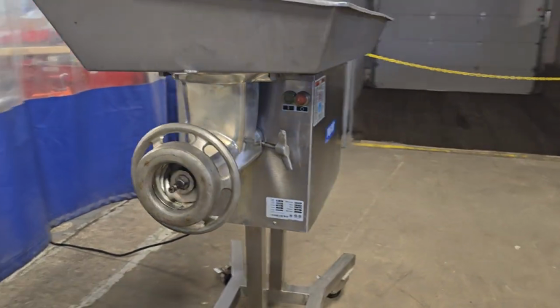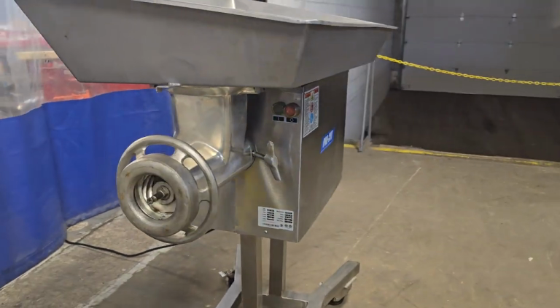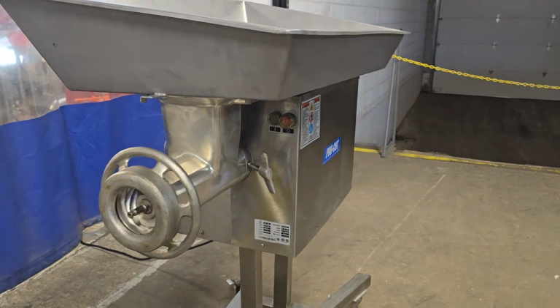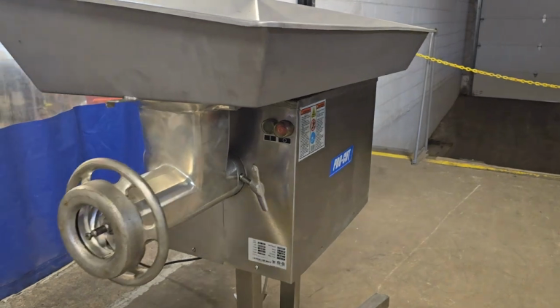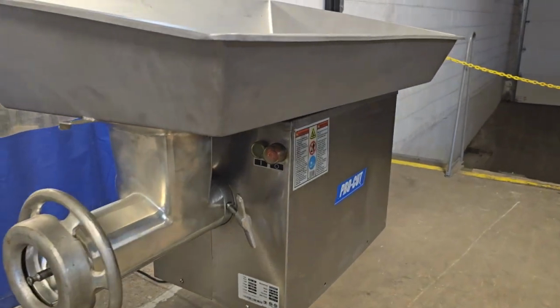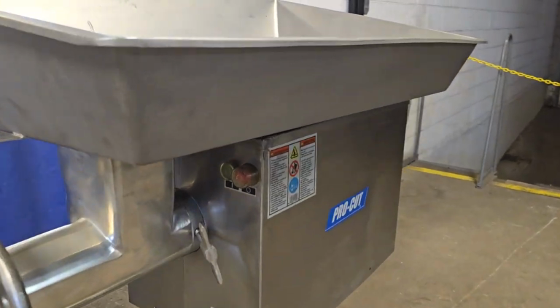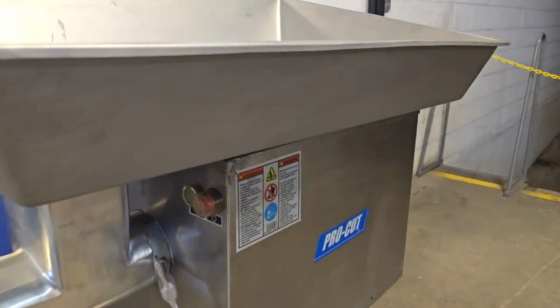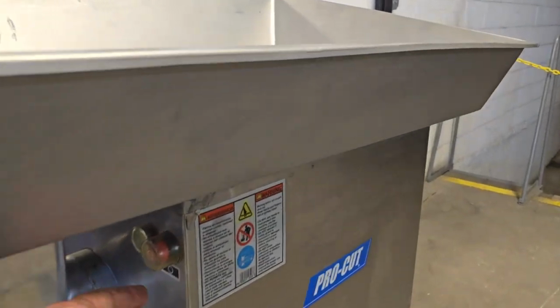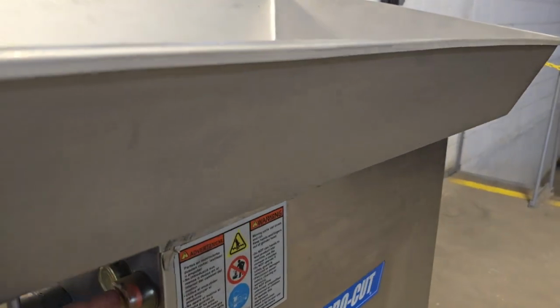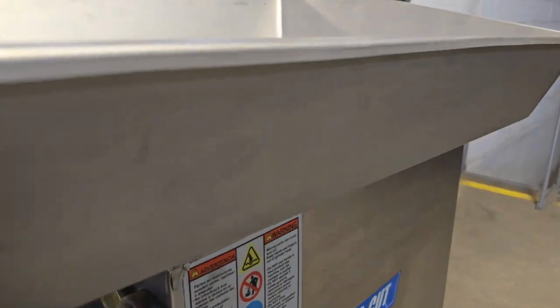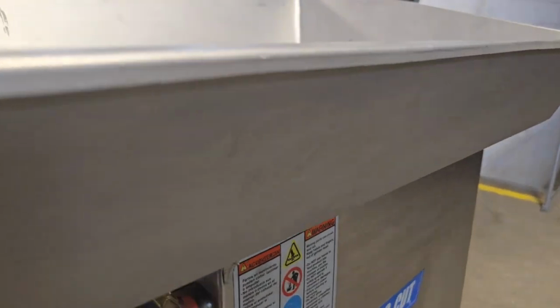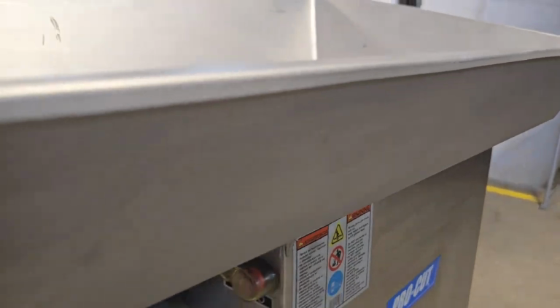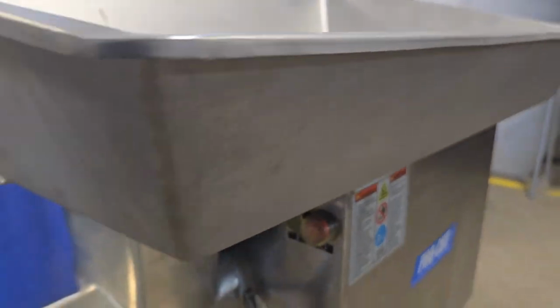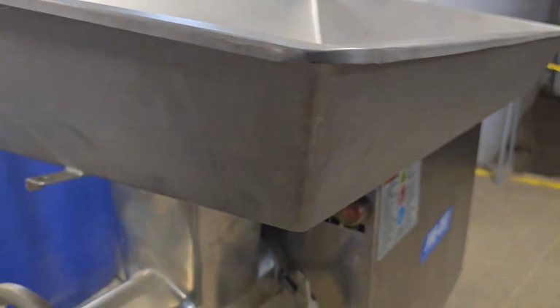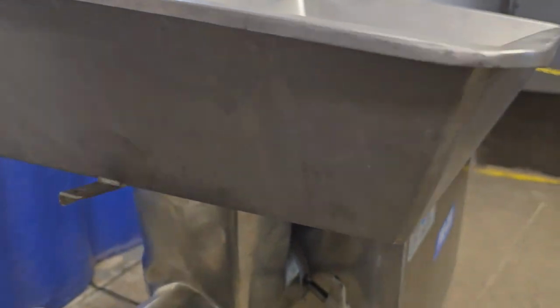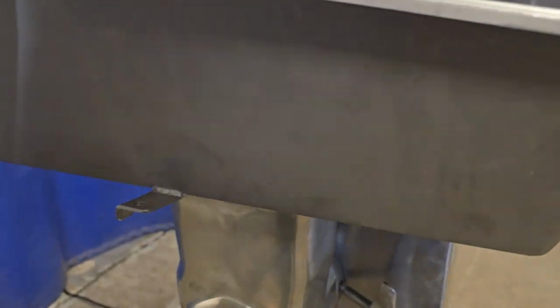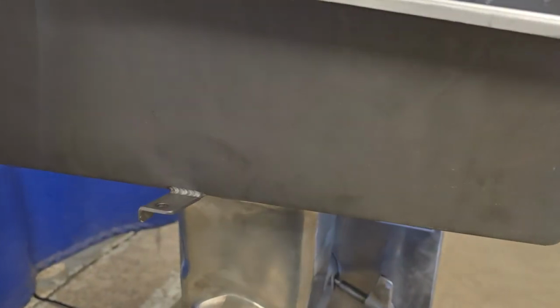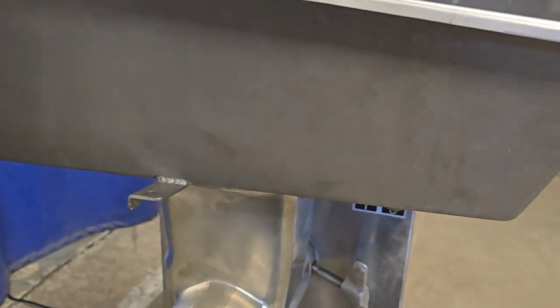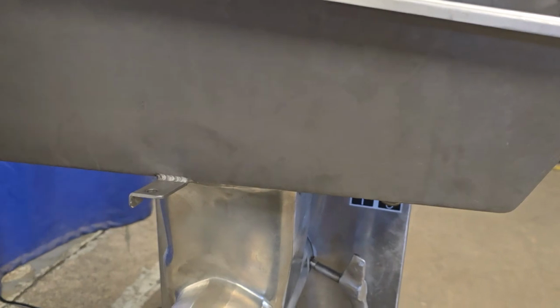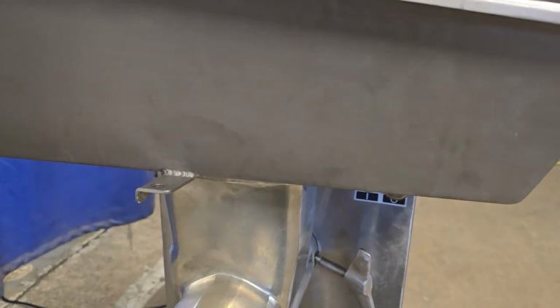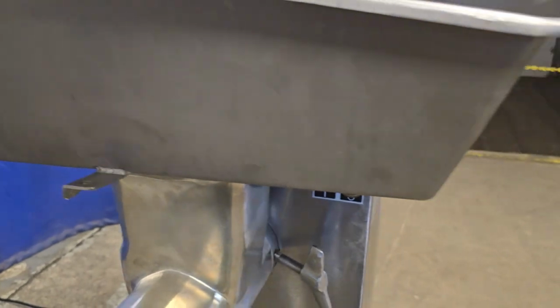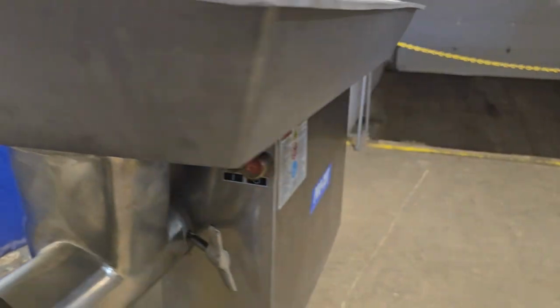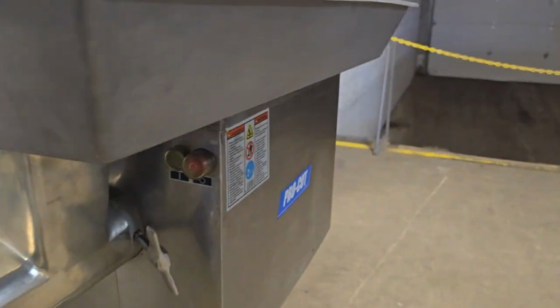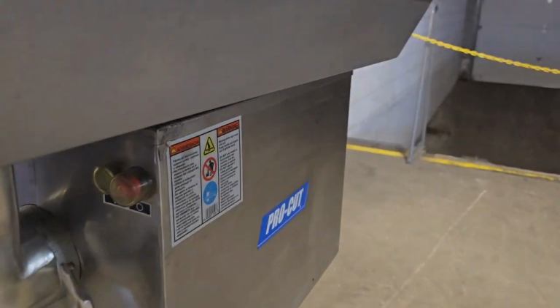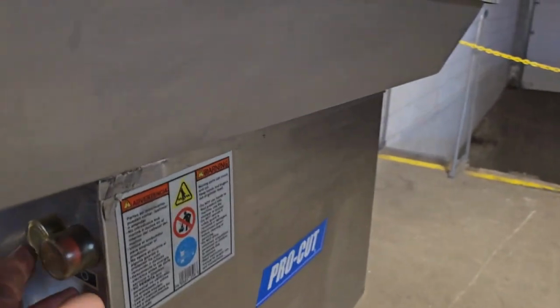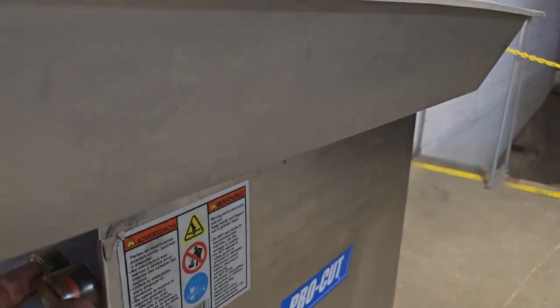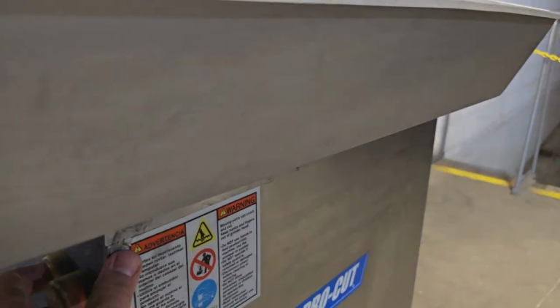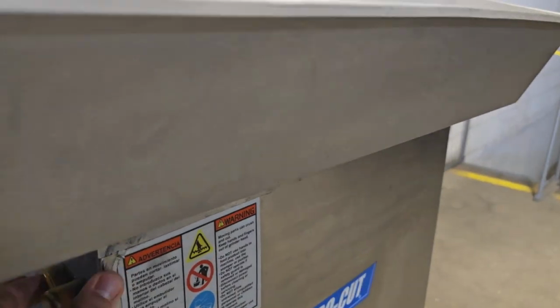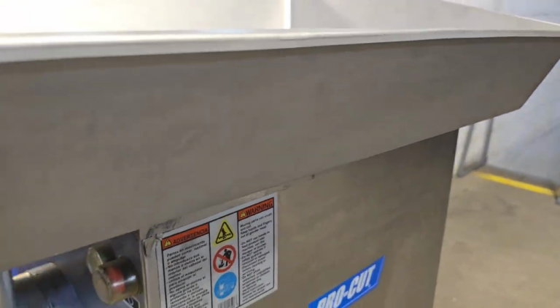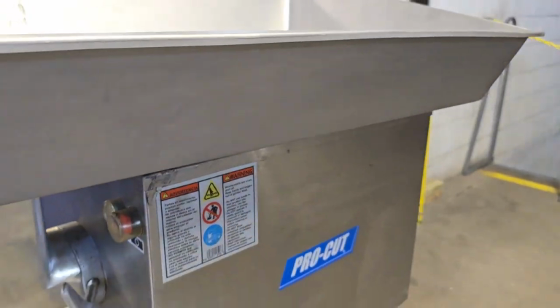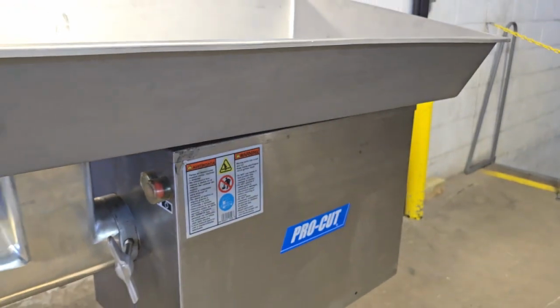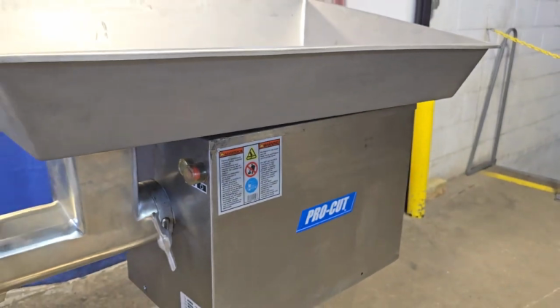With there being just a little bit of noise from the auger here, we'll go ahead and pull it out just so we can hear the unit run without. Nice and quiet.